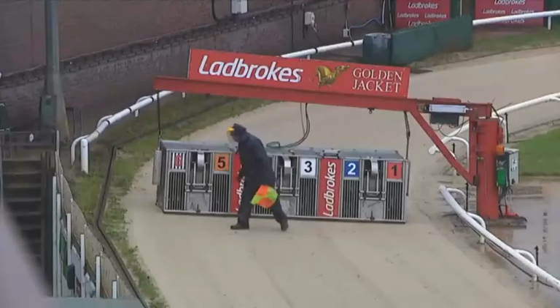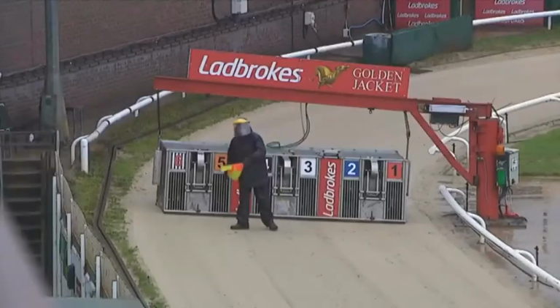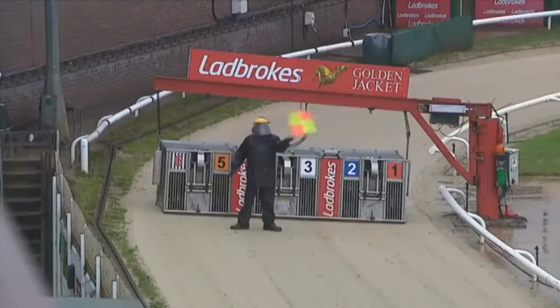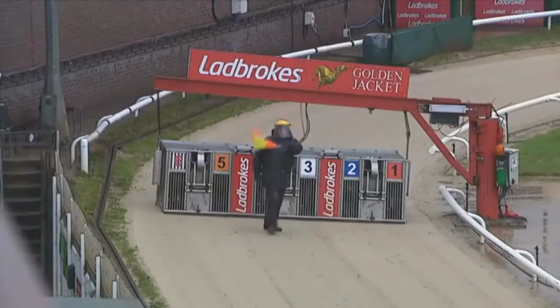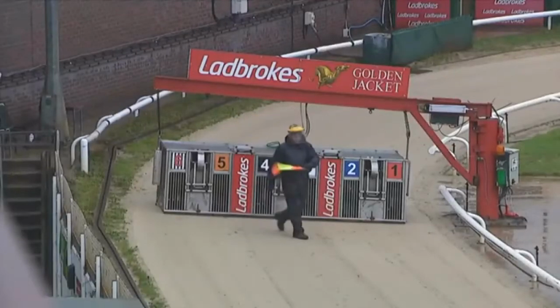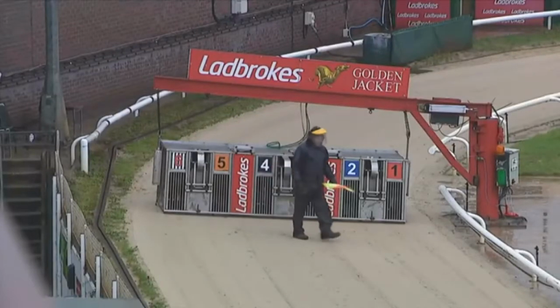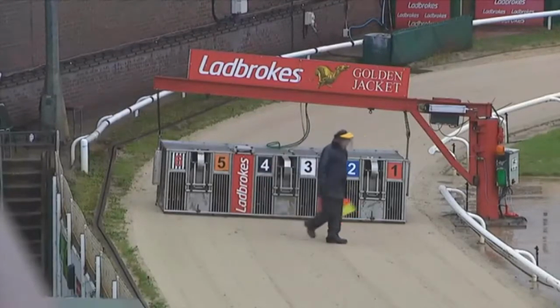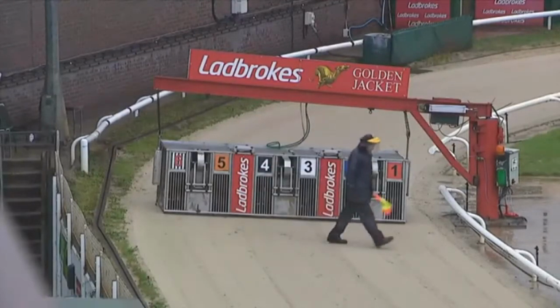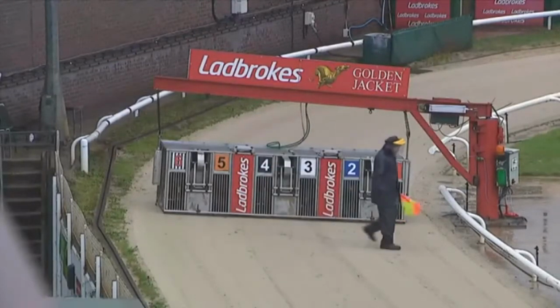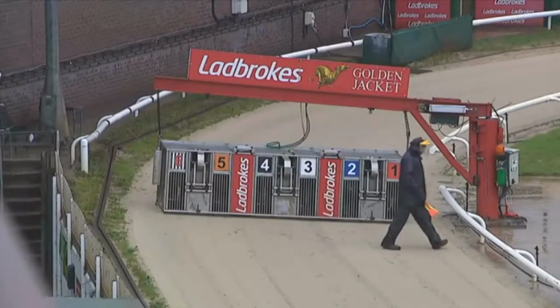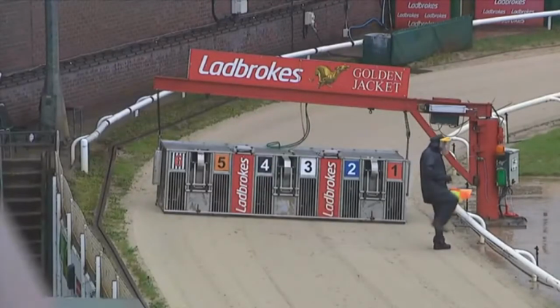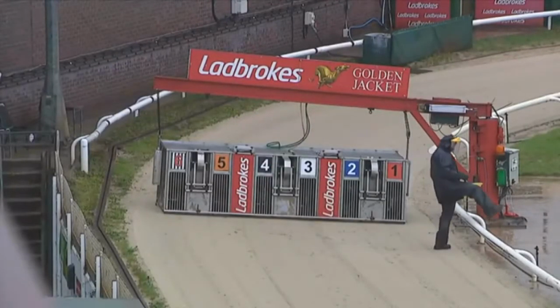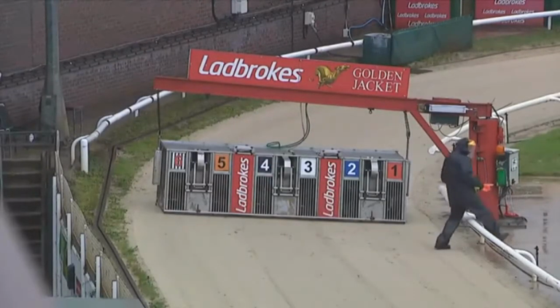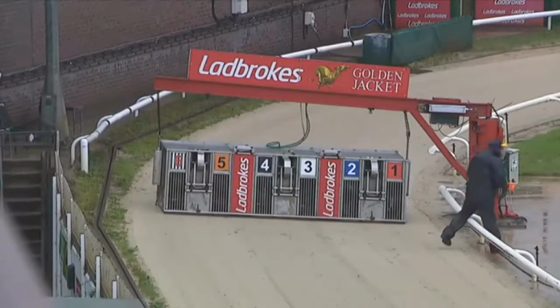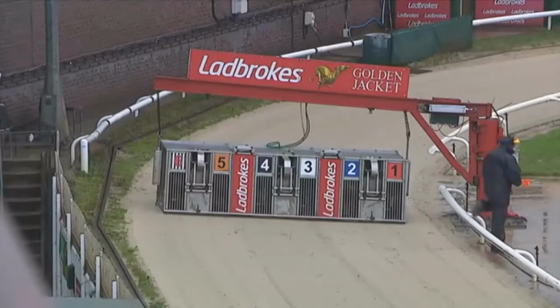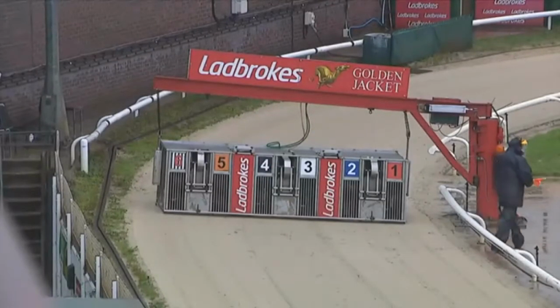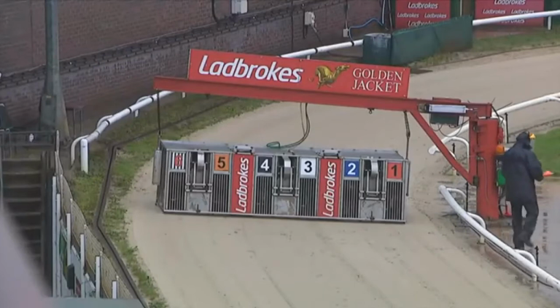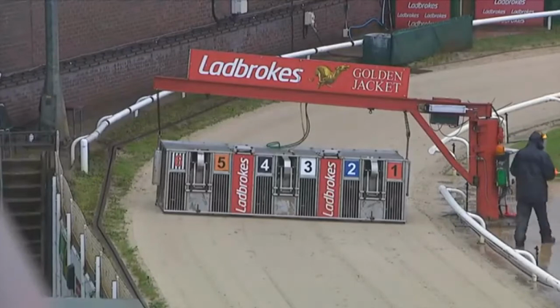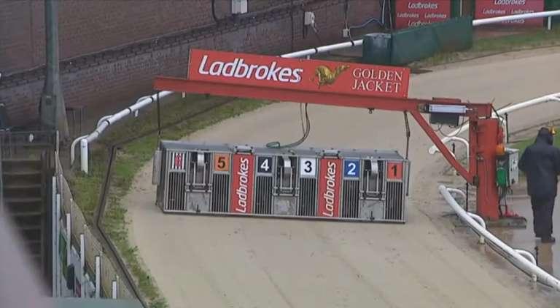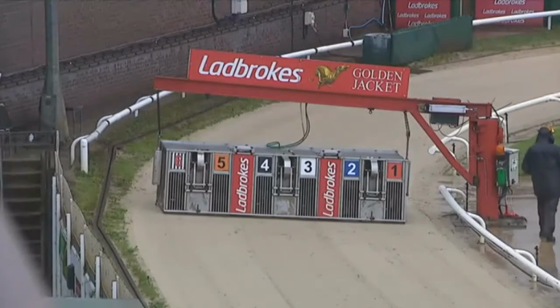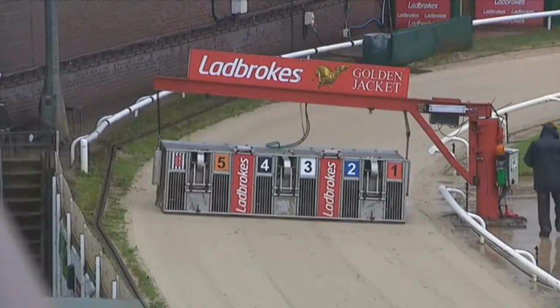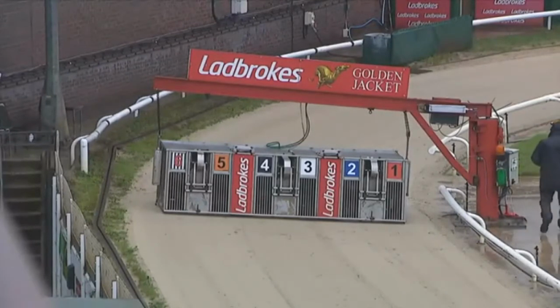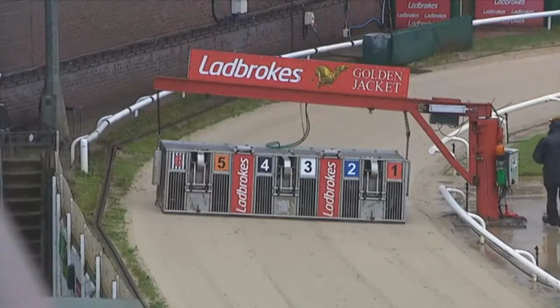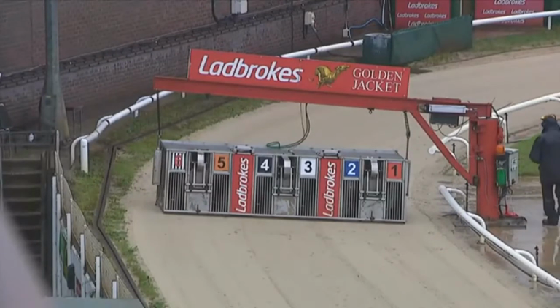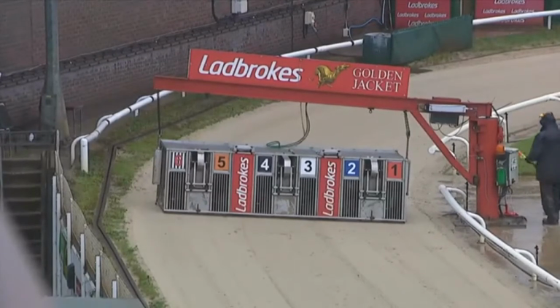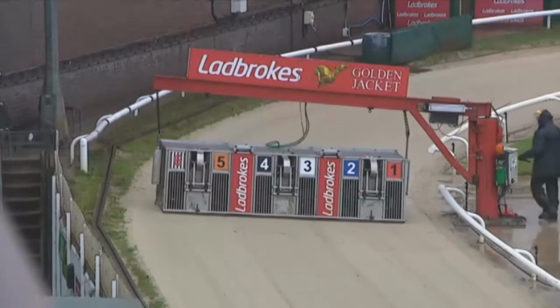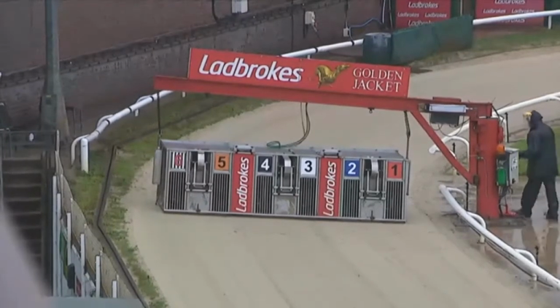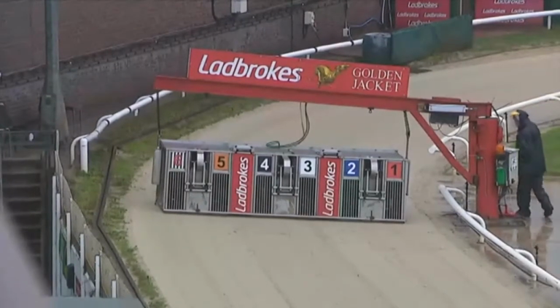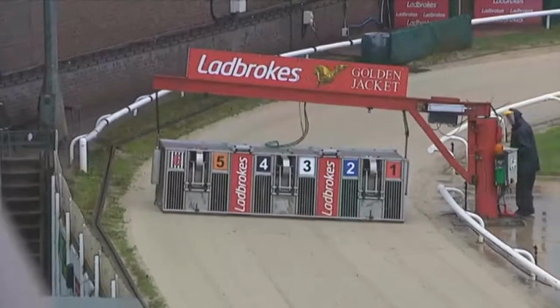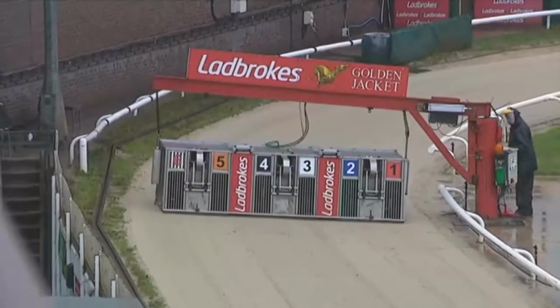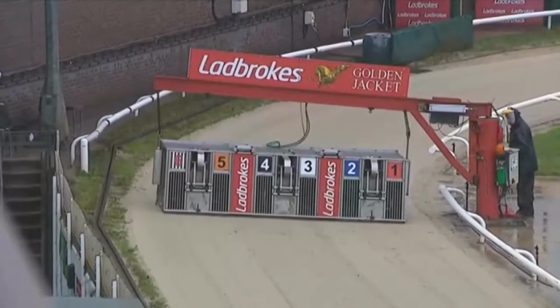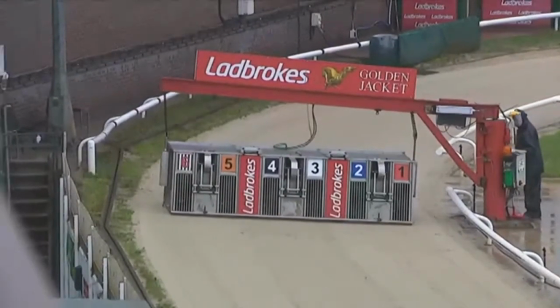Now at Crayford, Trap 1, the 9-4 favourite. The flag is waved. Here's on the move at Crayford. Late bit of money for Trap 4 here.